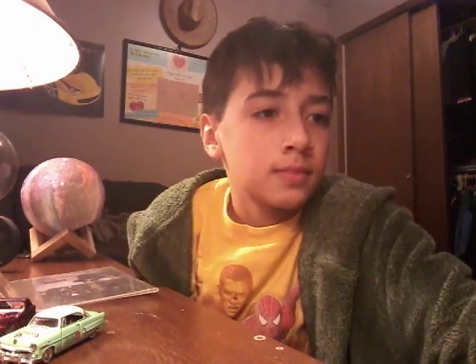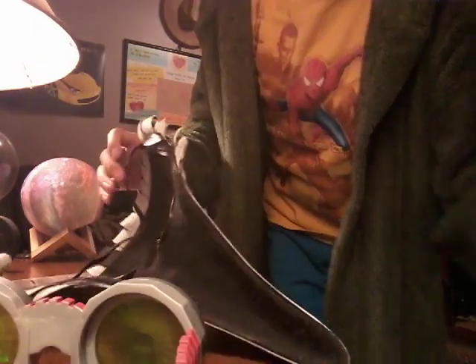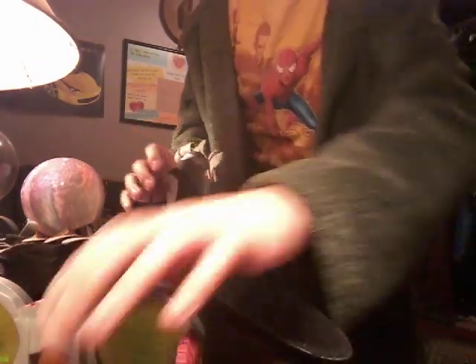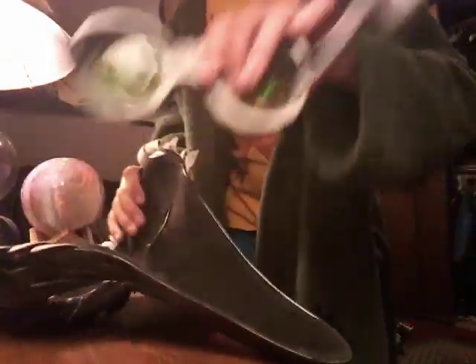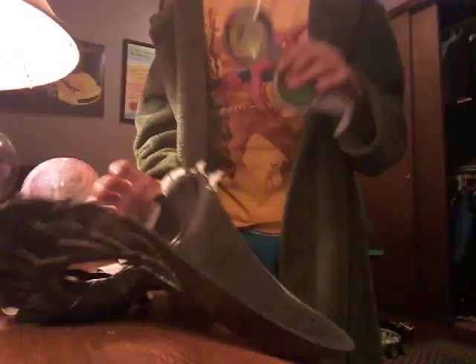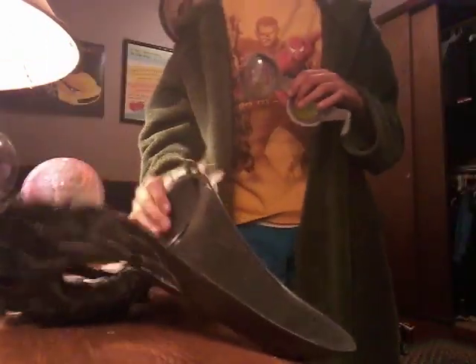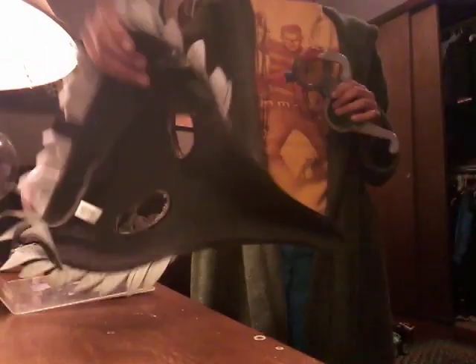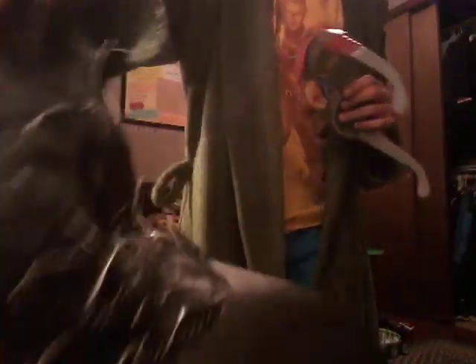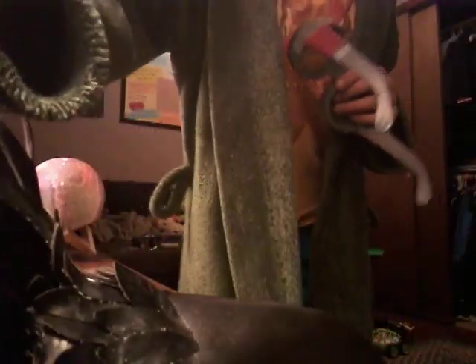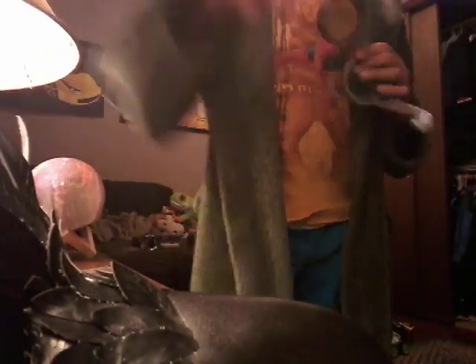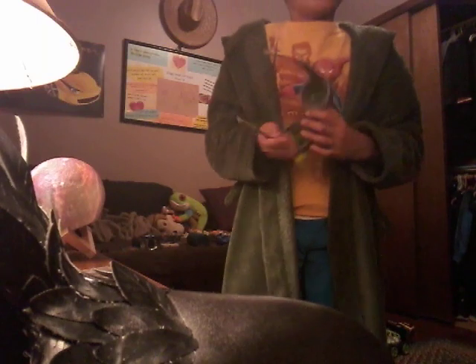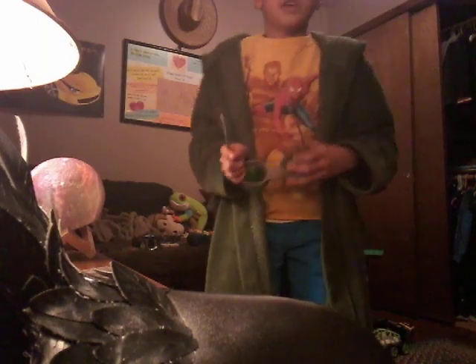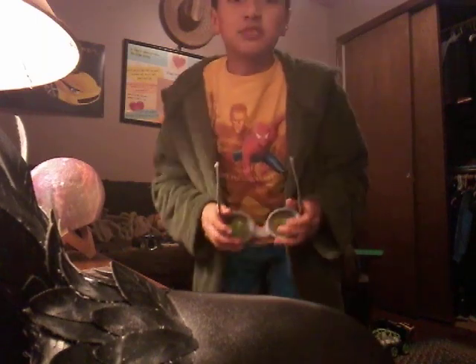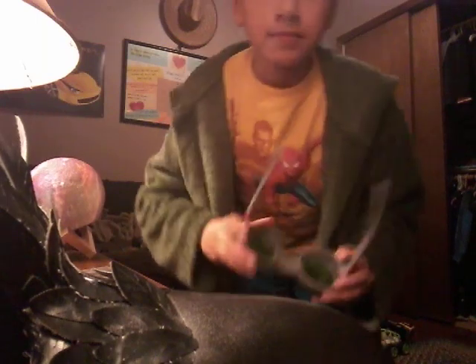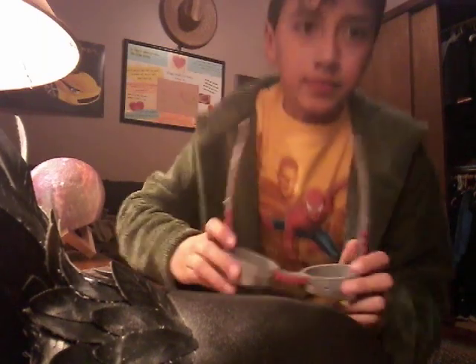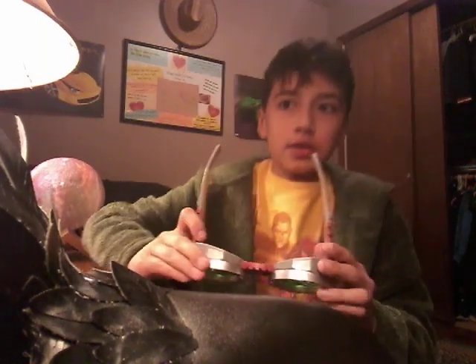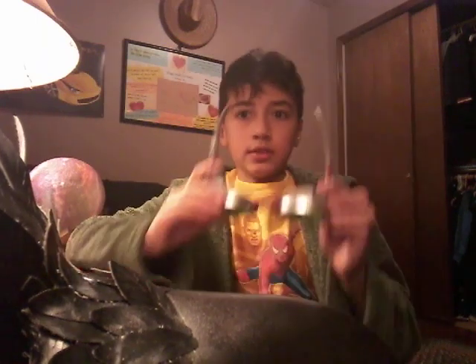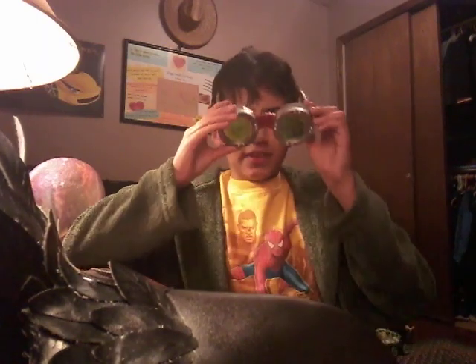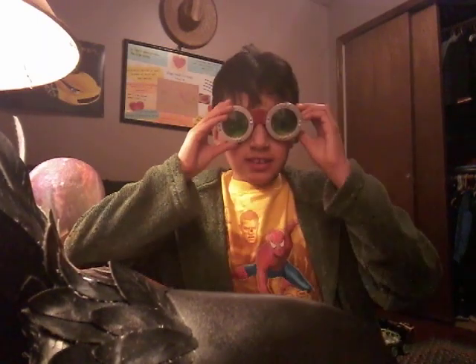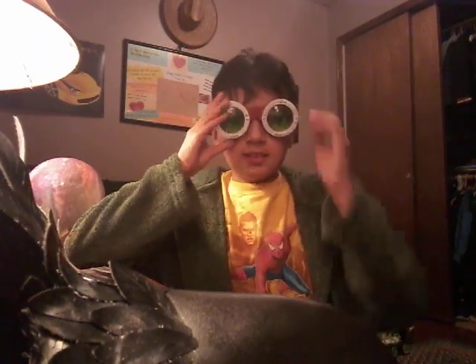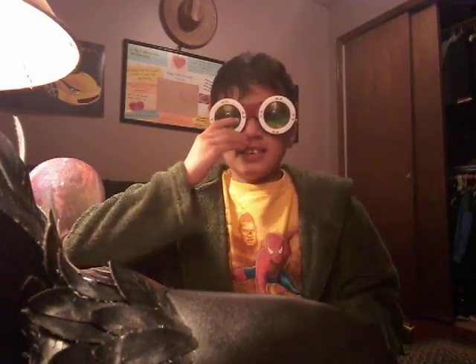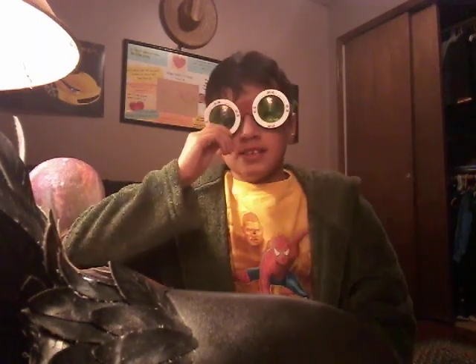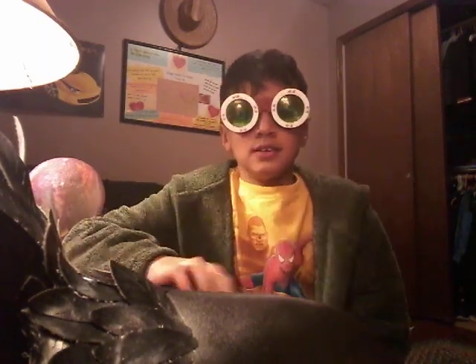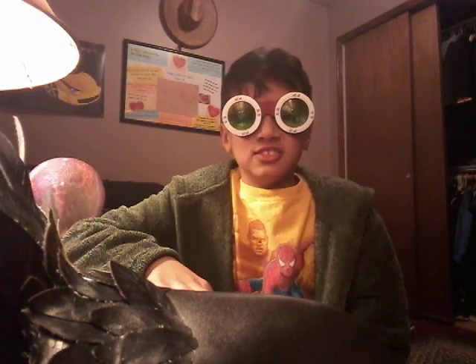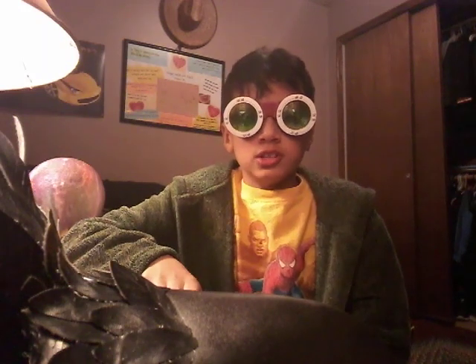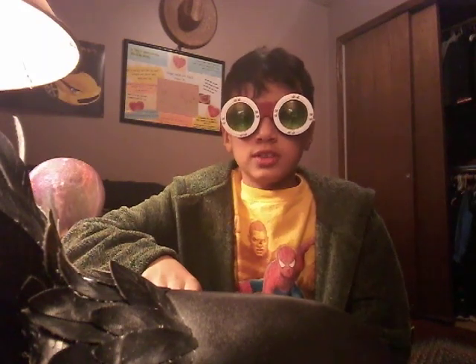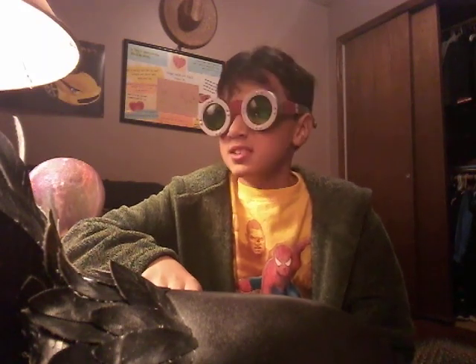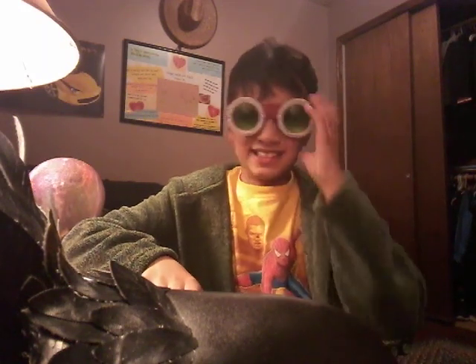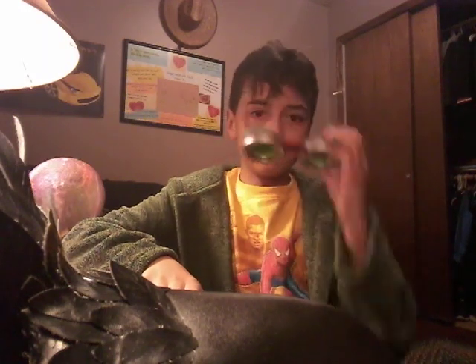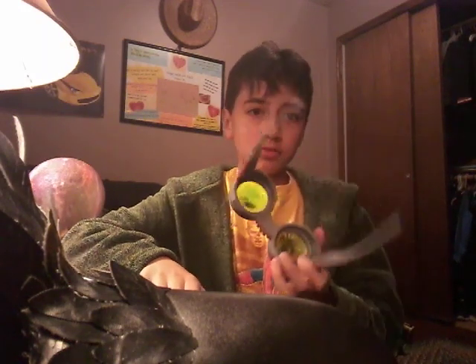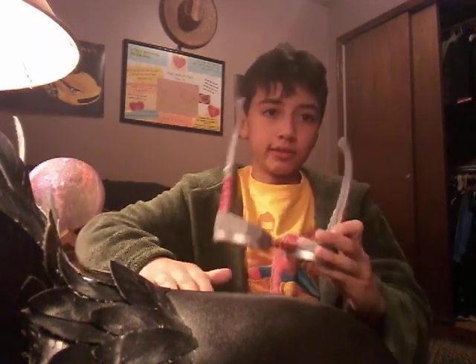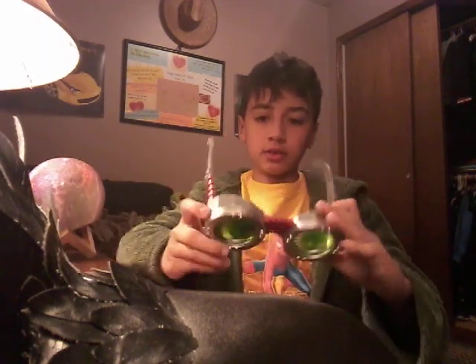Next up we have these glasses that make you see differently. This is how I look with them, and this is how they look.